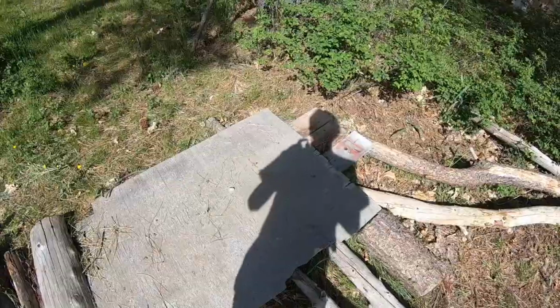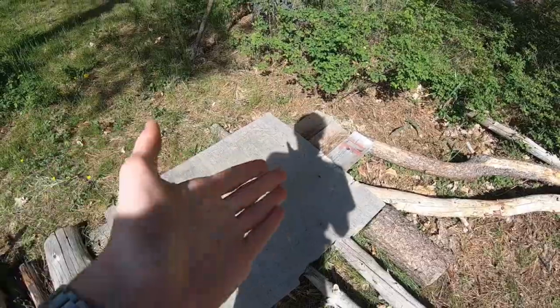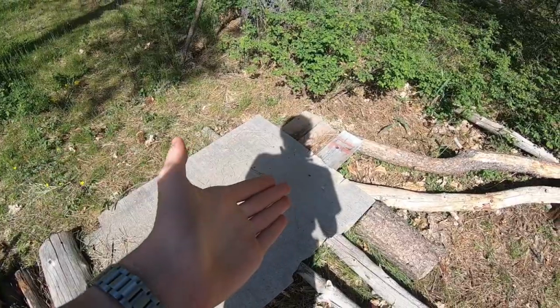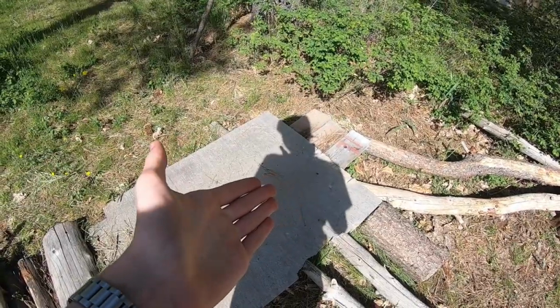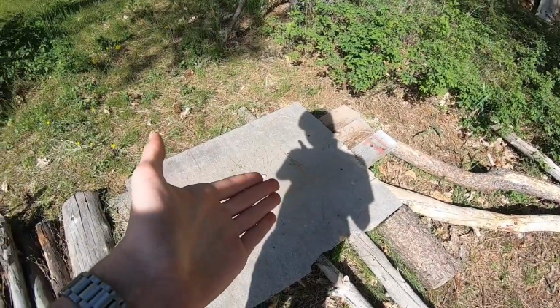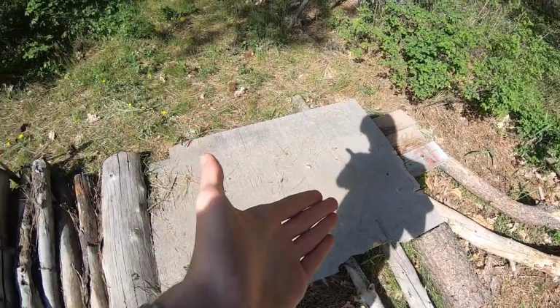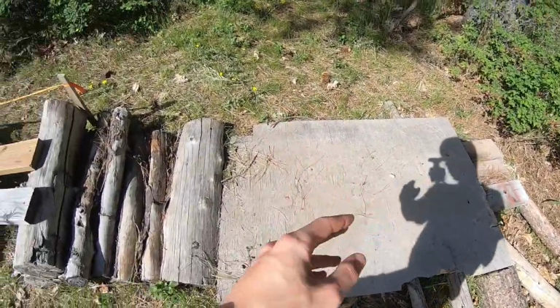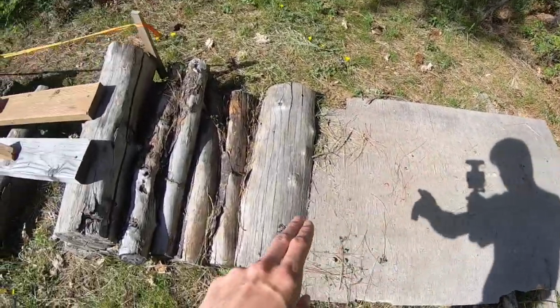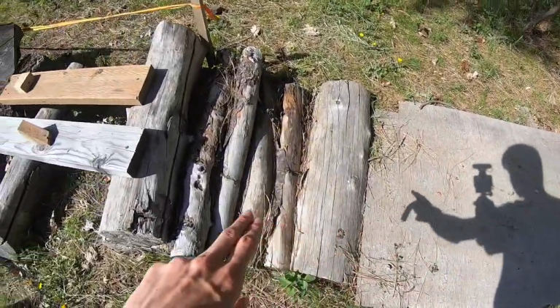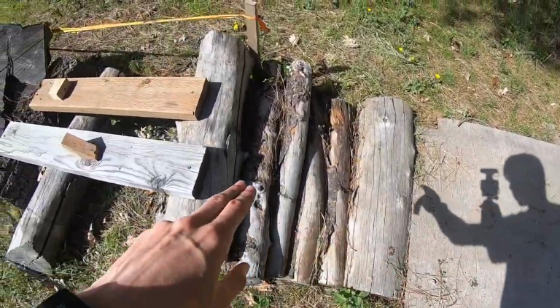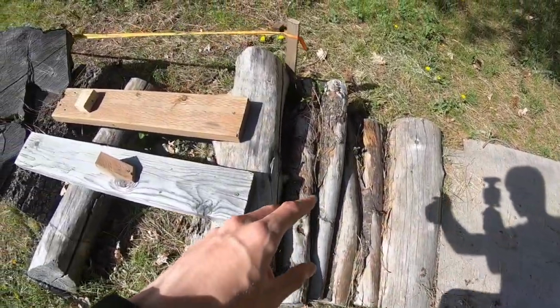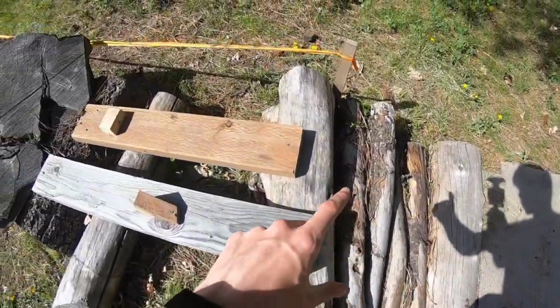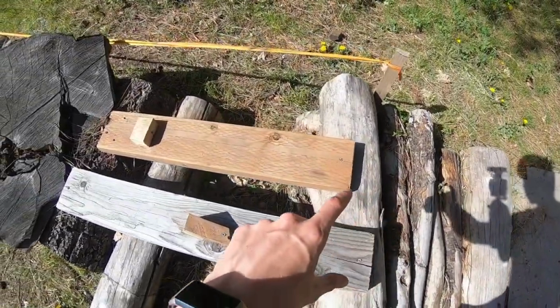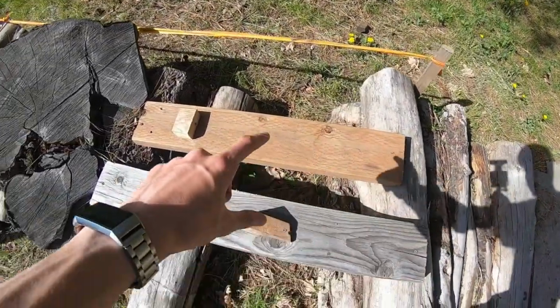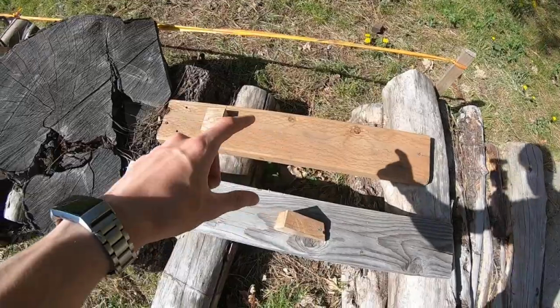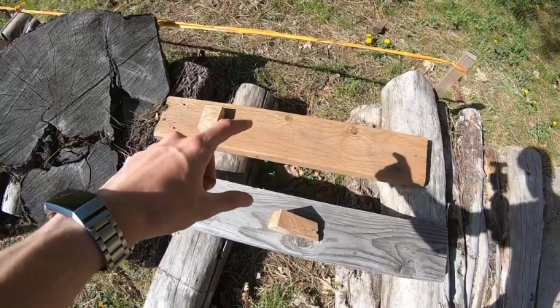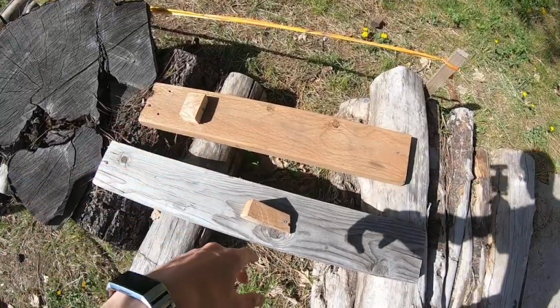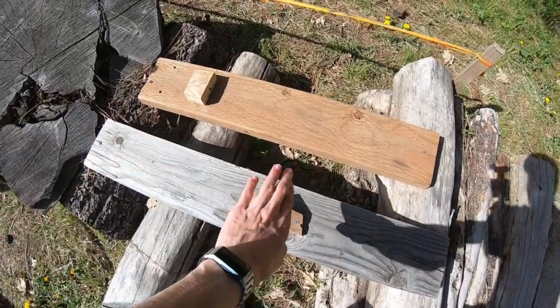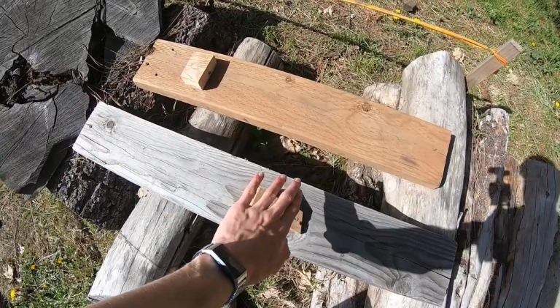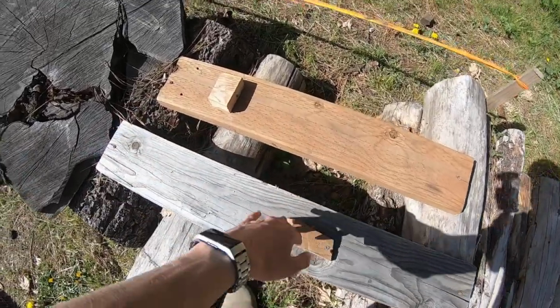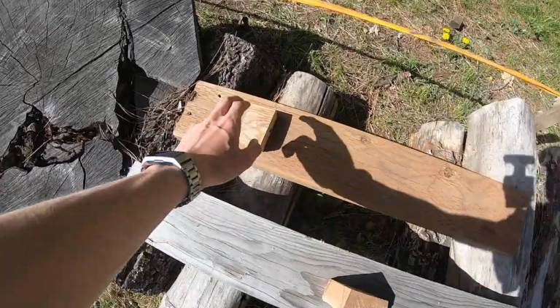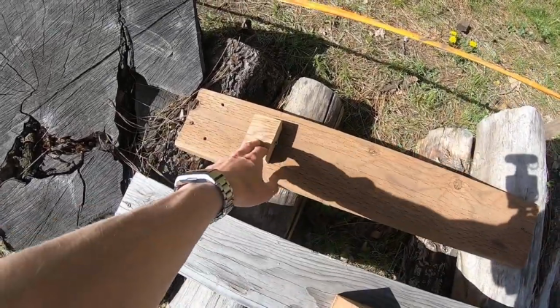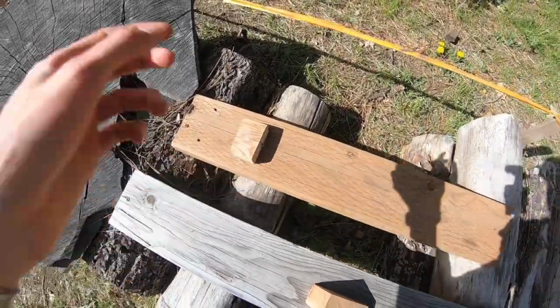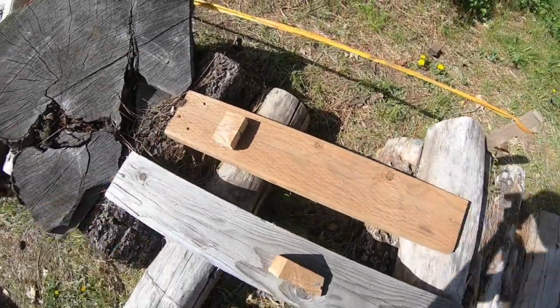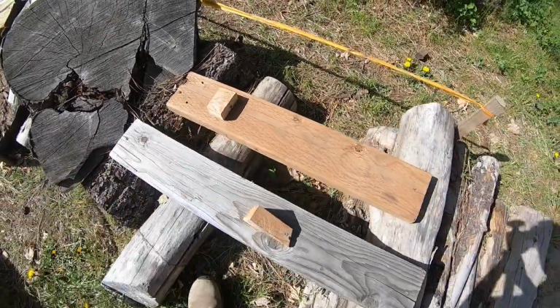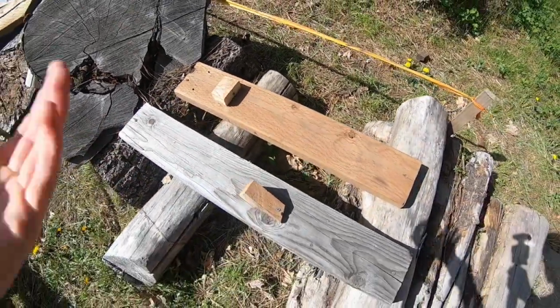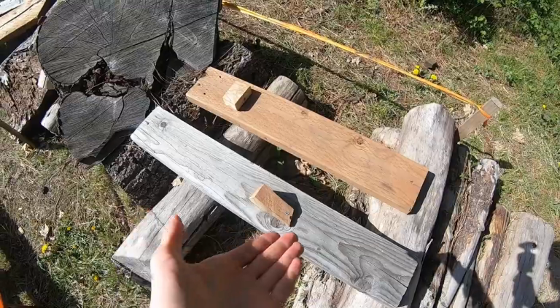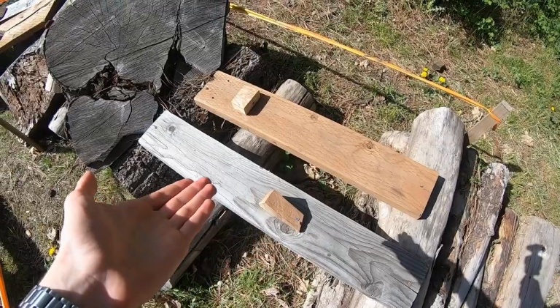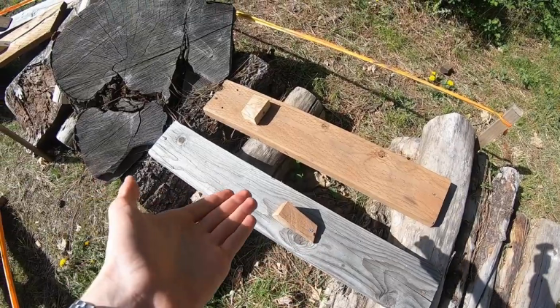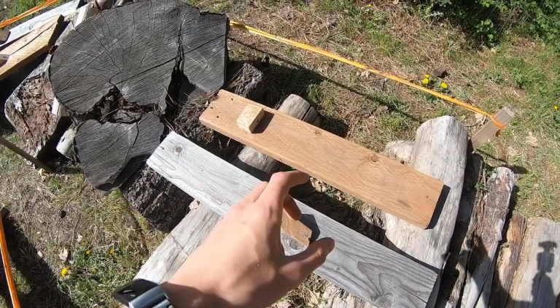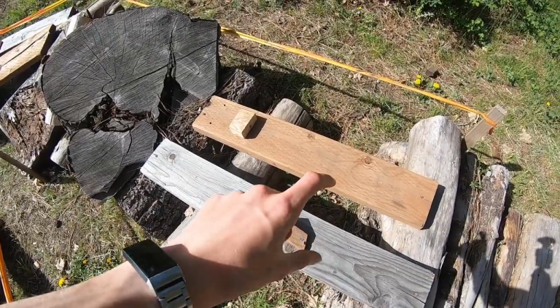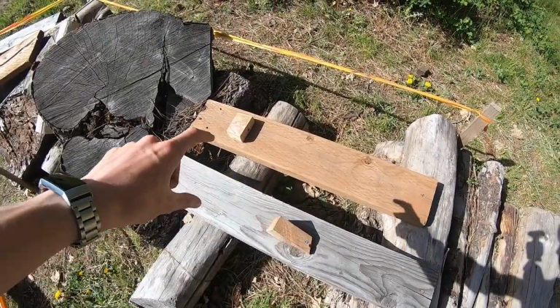Once you arrive at this junction there's really only one way forward — you have to climb these logs and make it up over here. This section has chunks of wood screwed into it that will catch your tire and force you to stay on point.